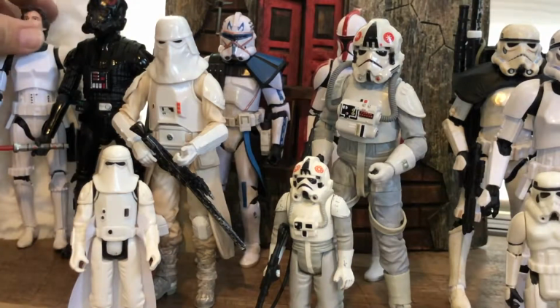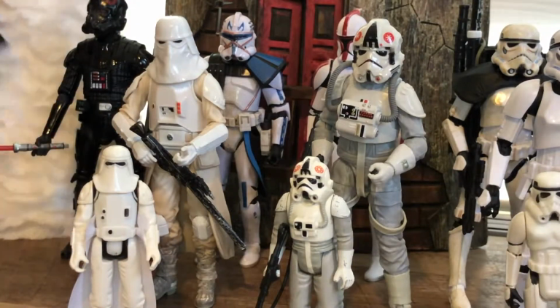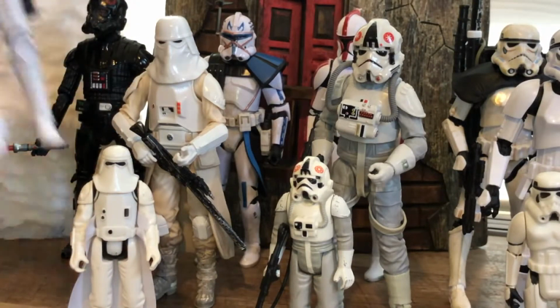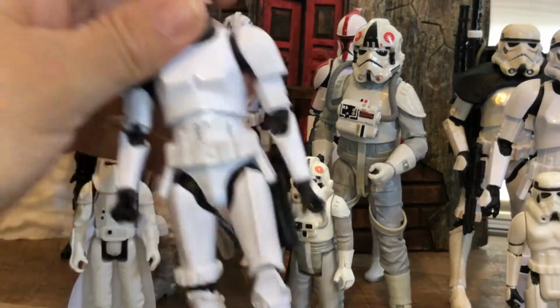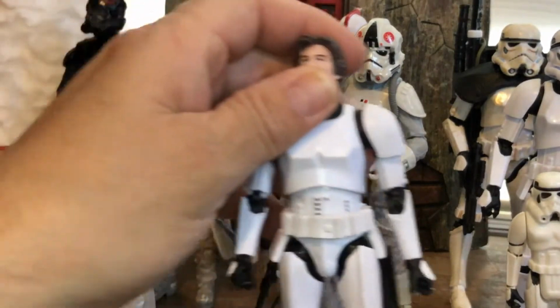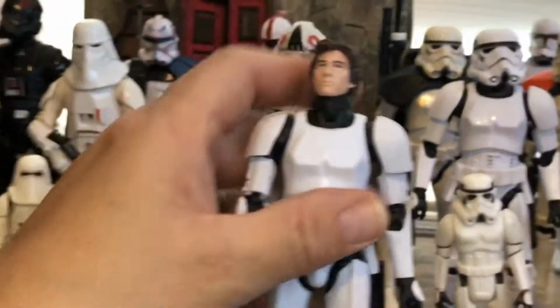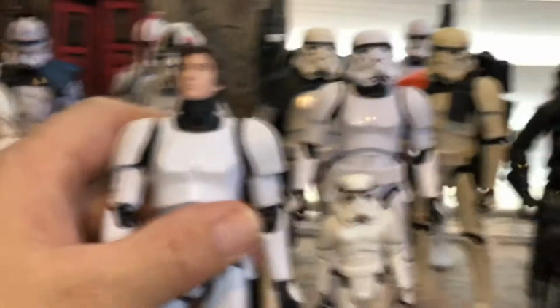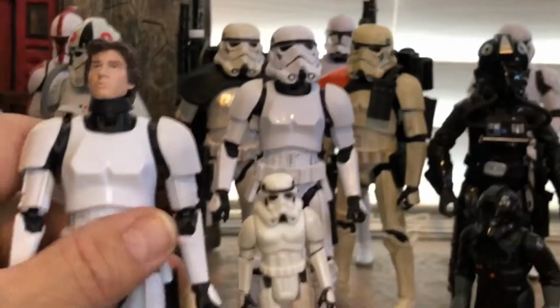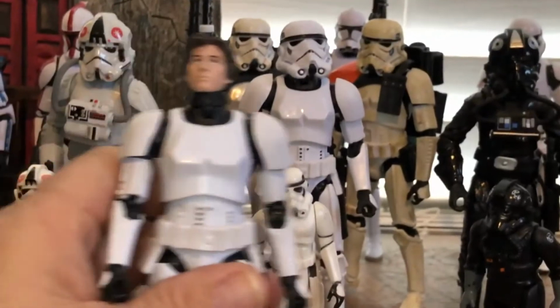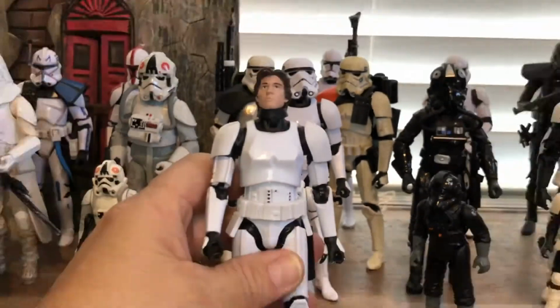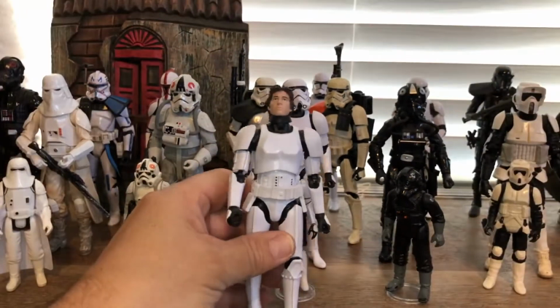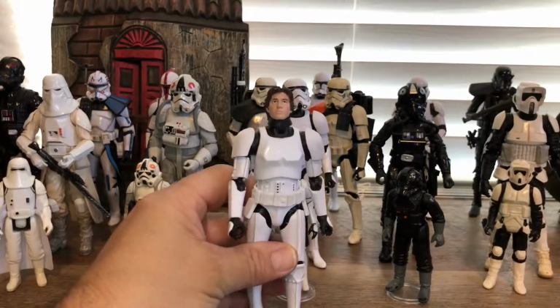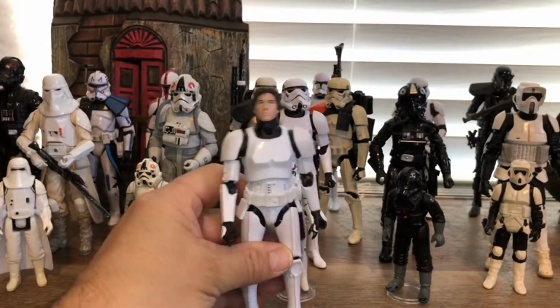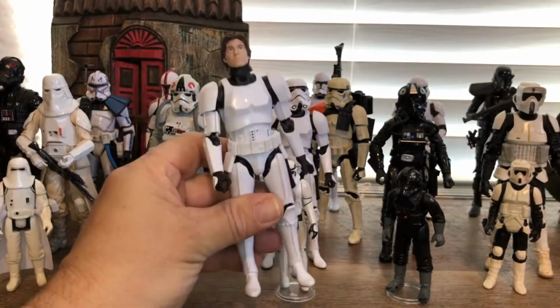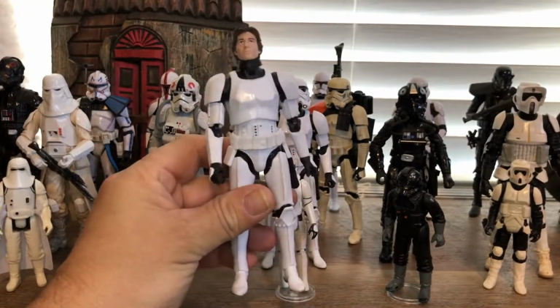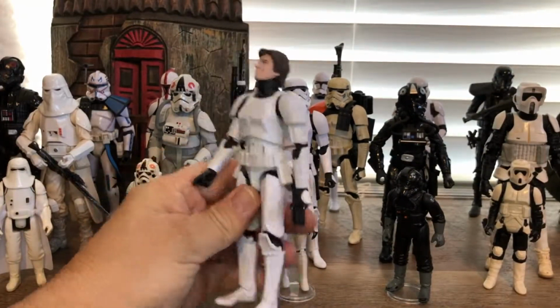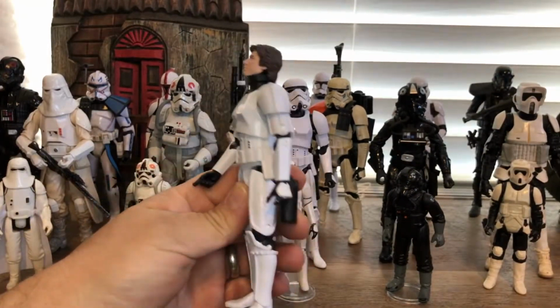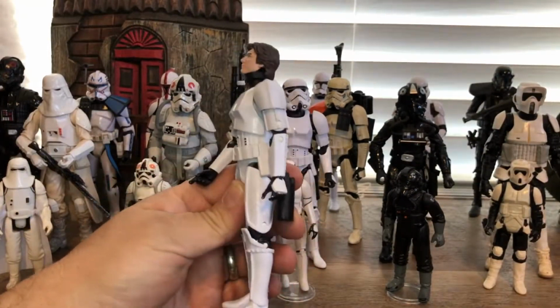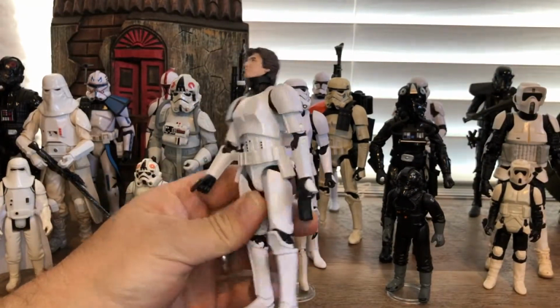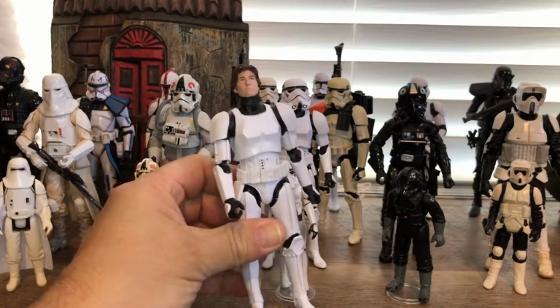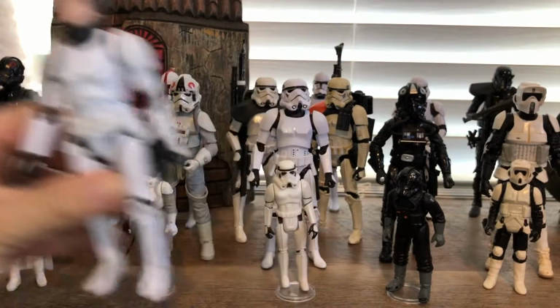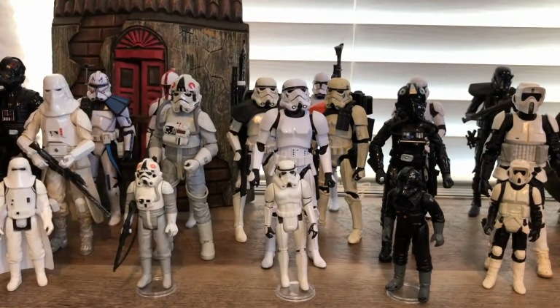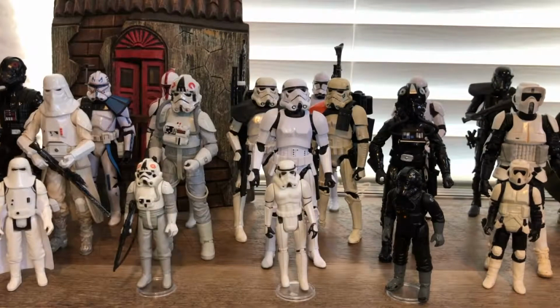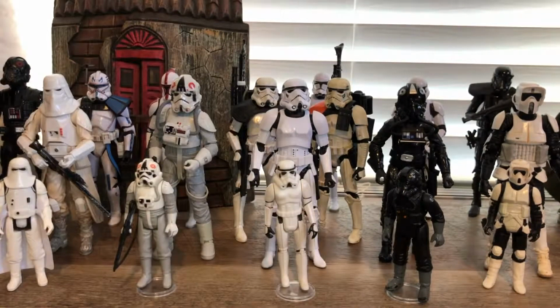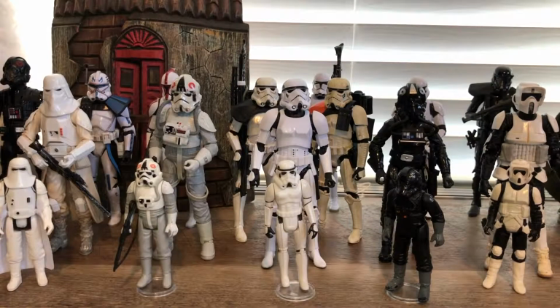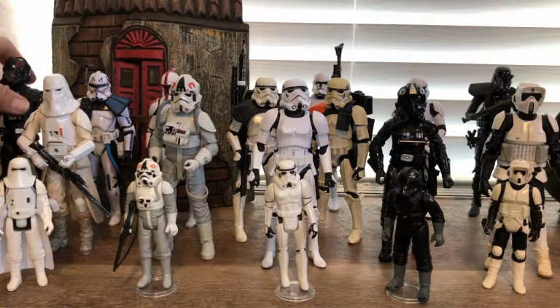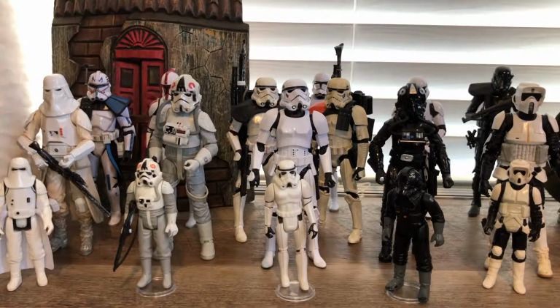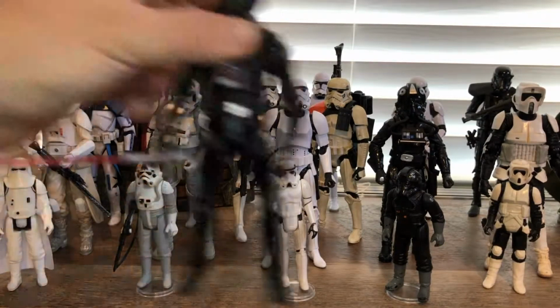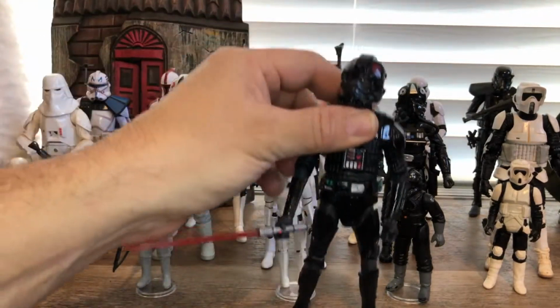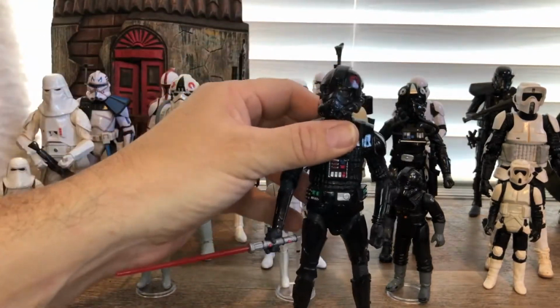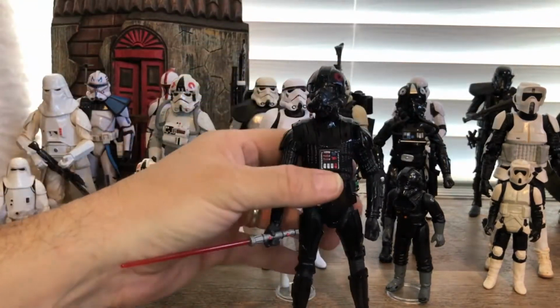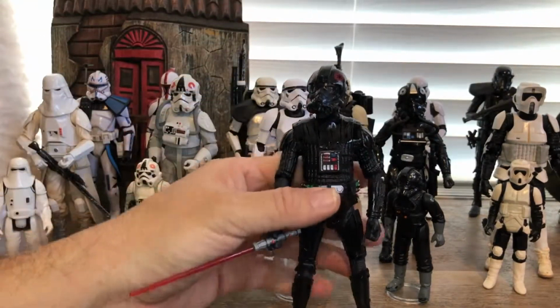I wanted to show off some other ones that I had in my collection. This is the Han Solo in stormtrooper outfit. I don't have his helmet. And I made this one — this is a custom.